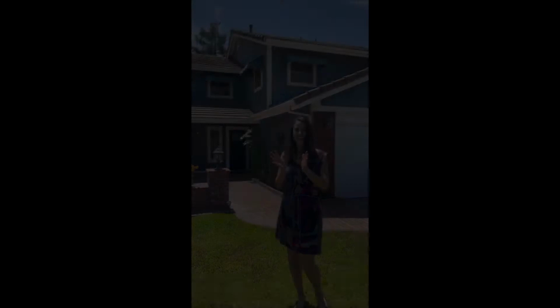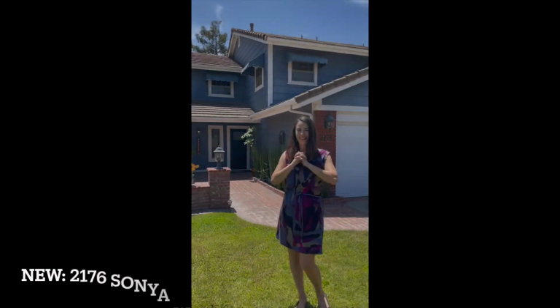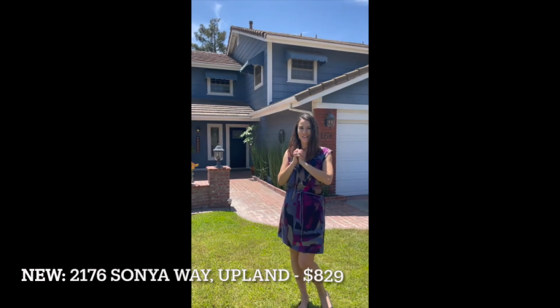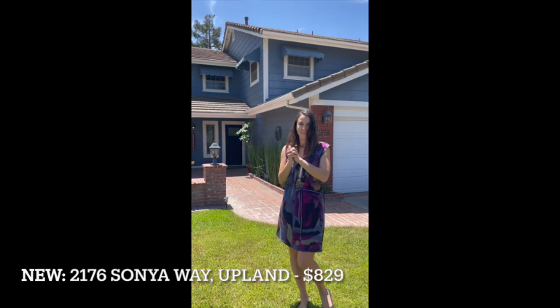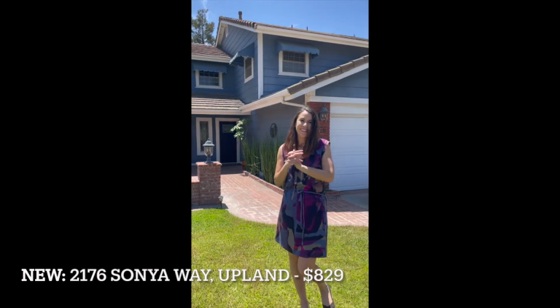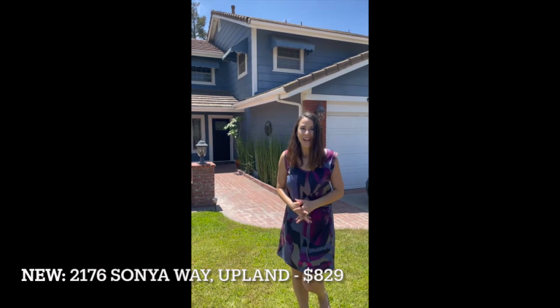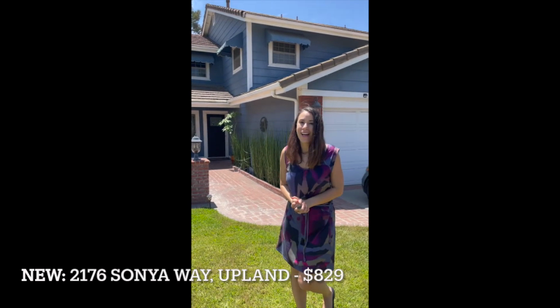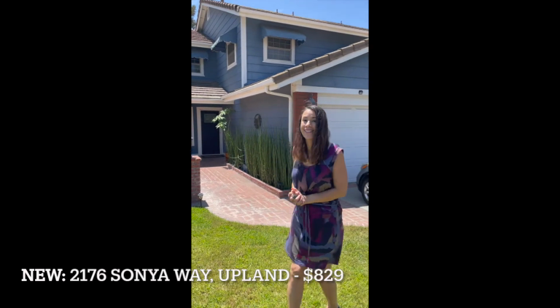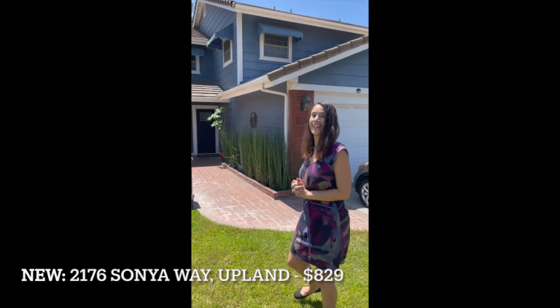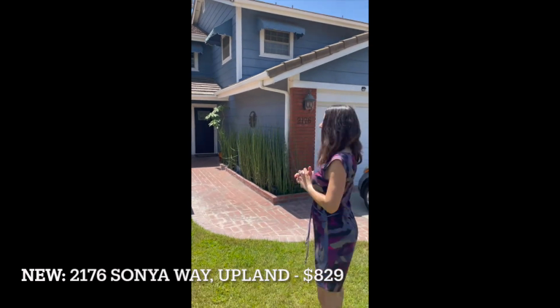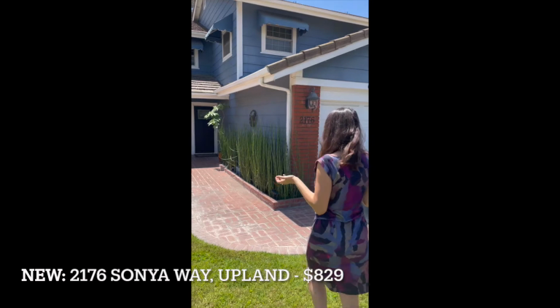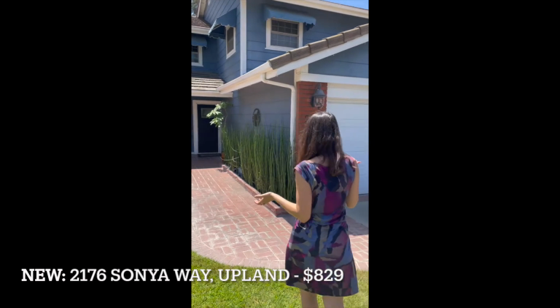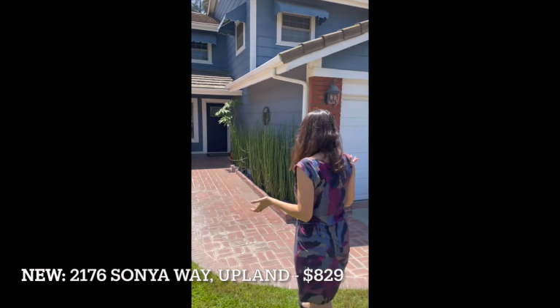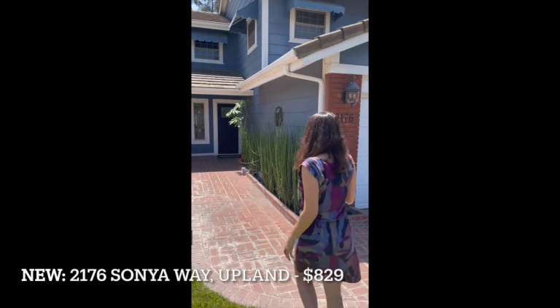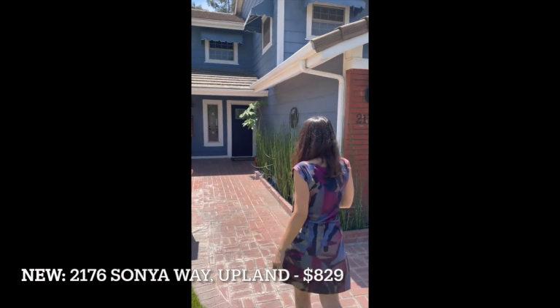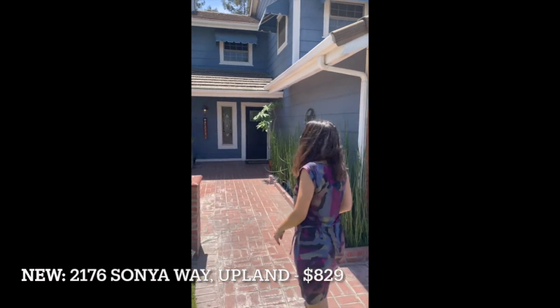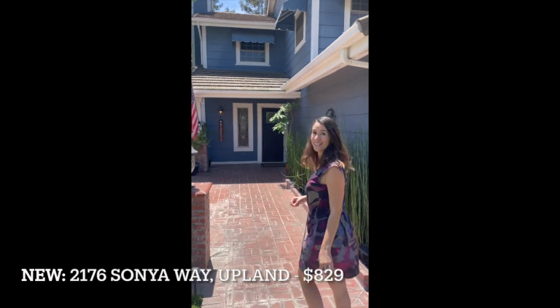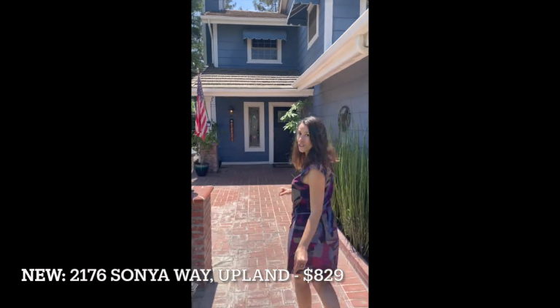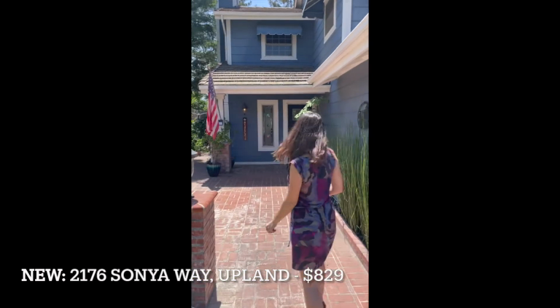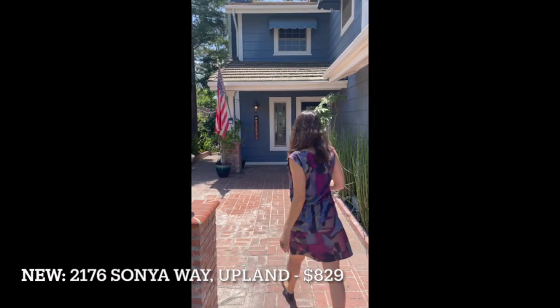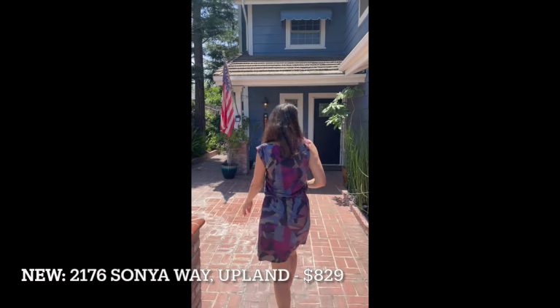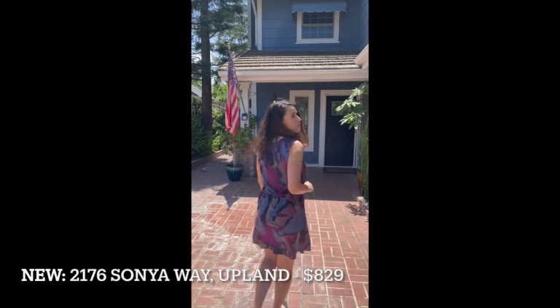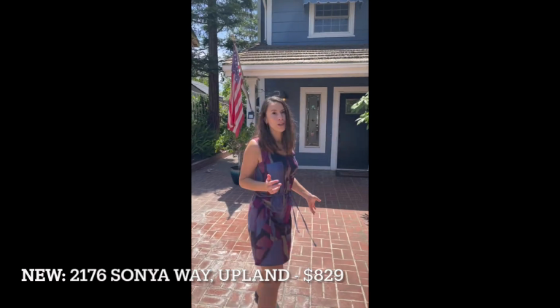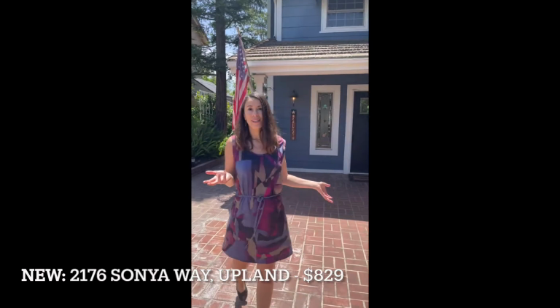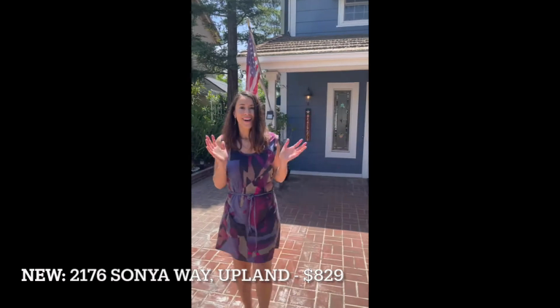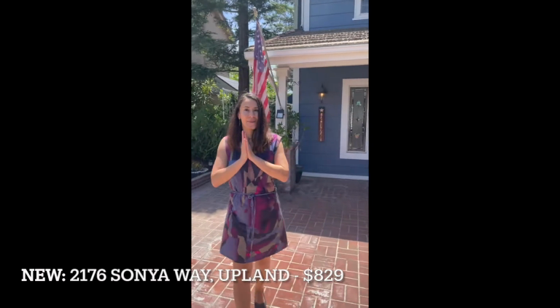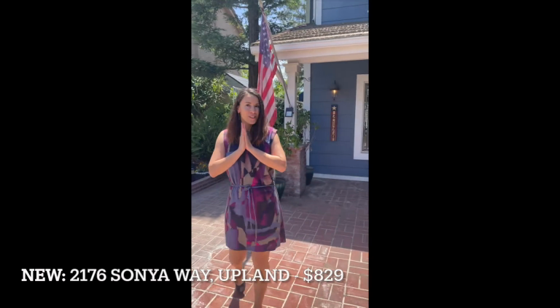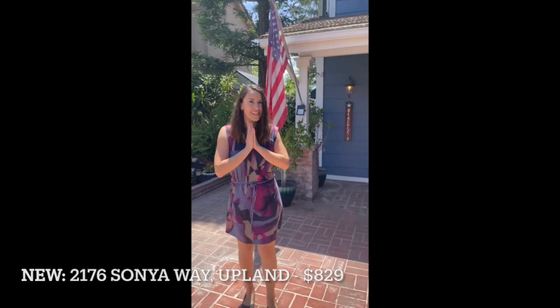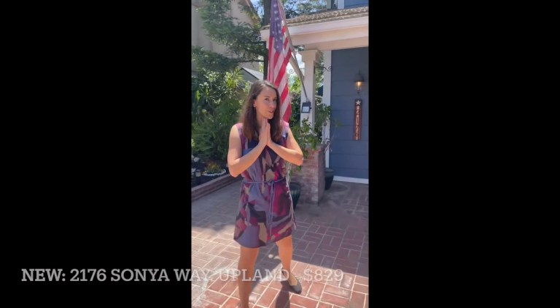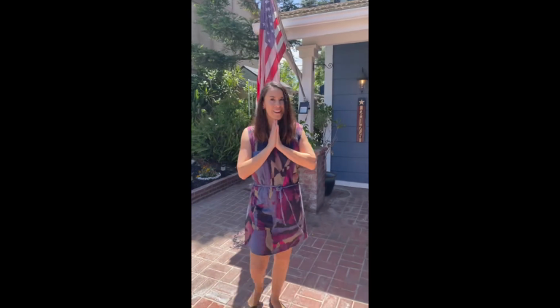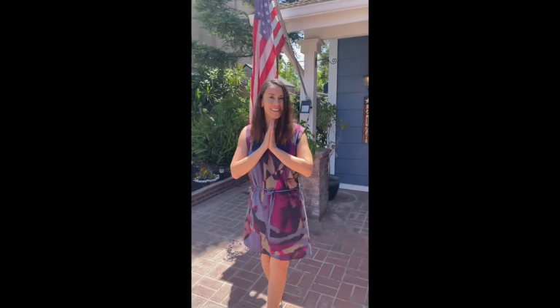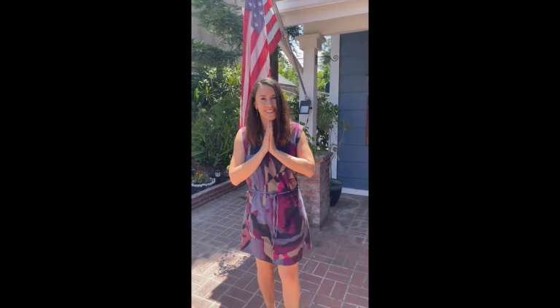I'm excited to share a new listing that we have here in Upland. It's a three bedroom, two bath, almost 1900 square feet in this beautiful community in Upland. I'm excited to show you the backyard and then a little bit inside.